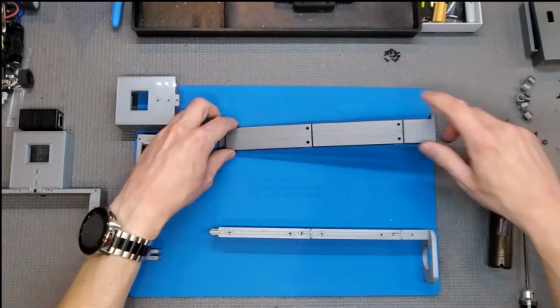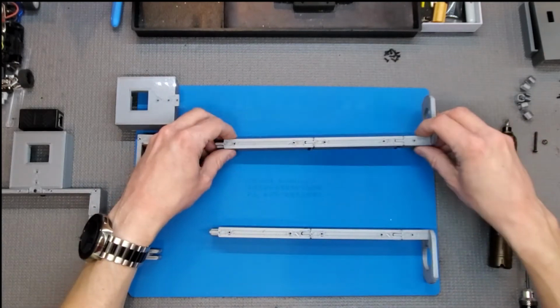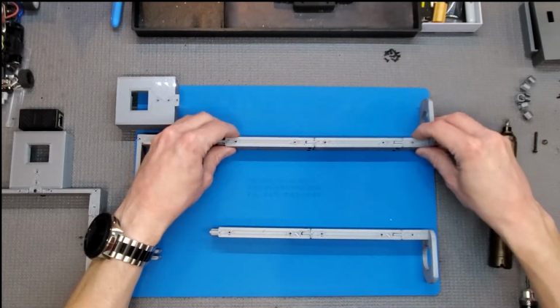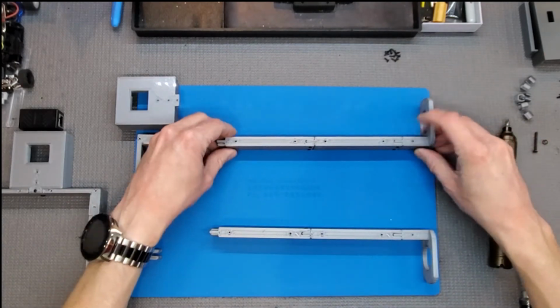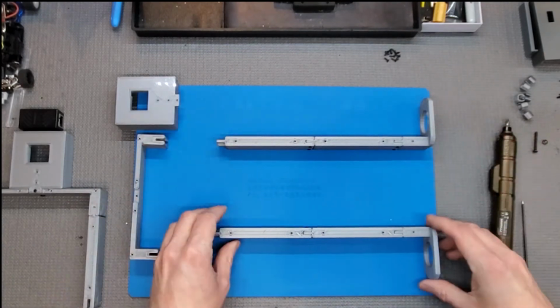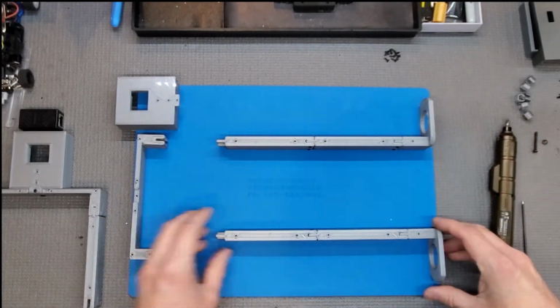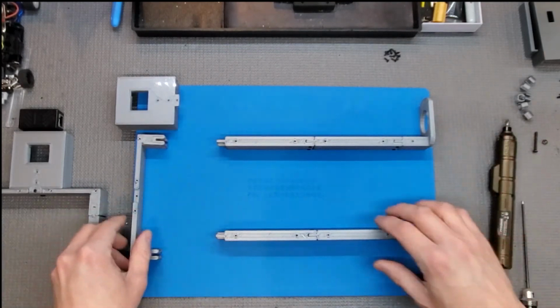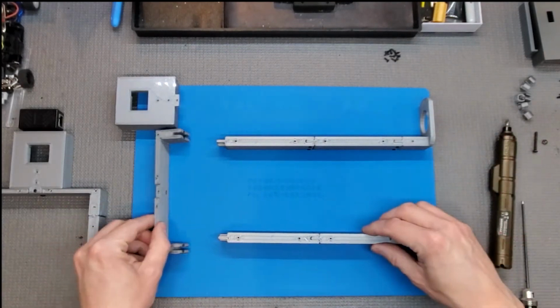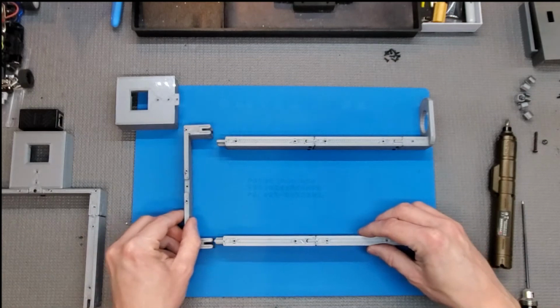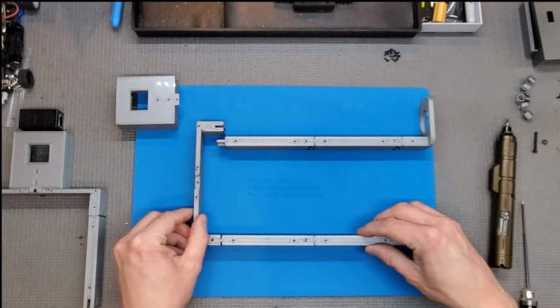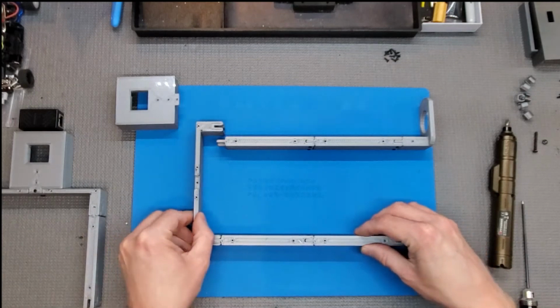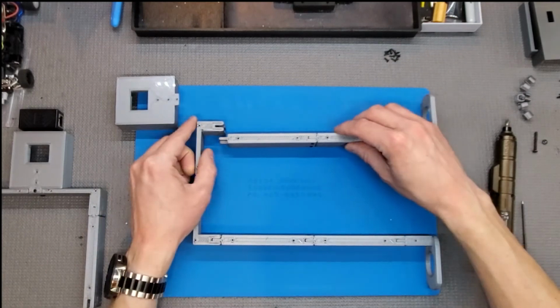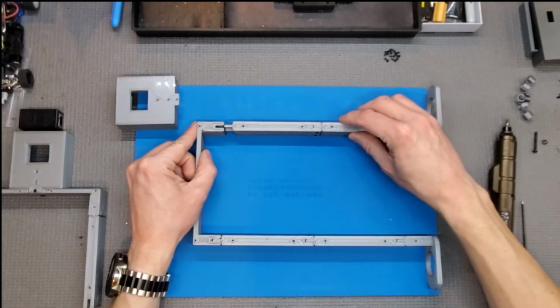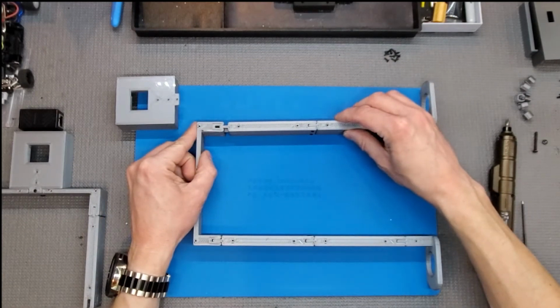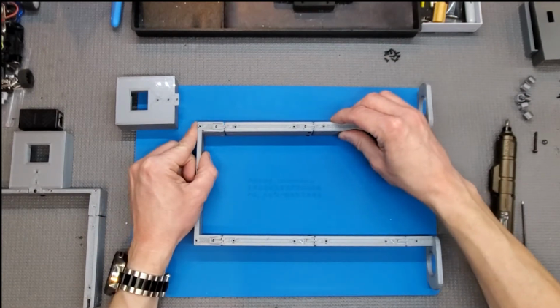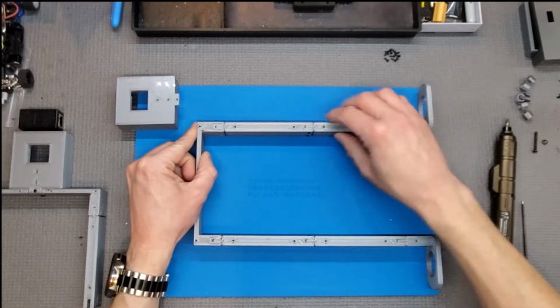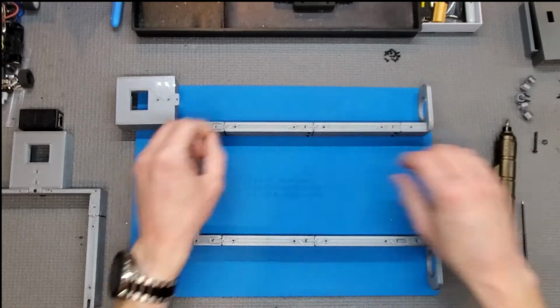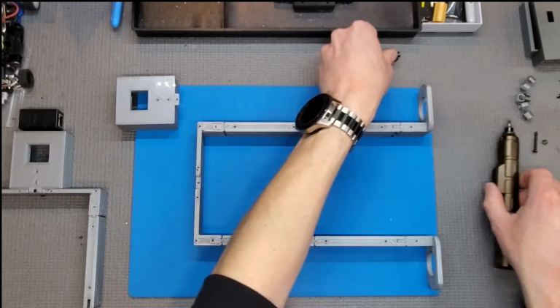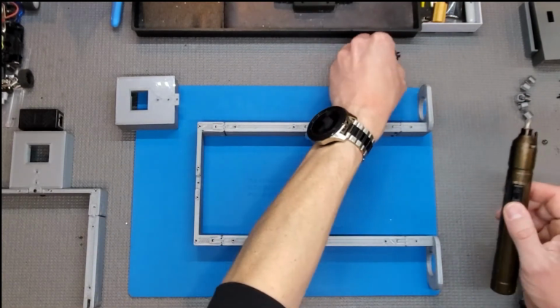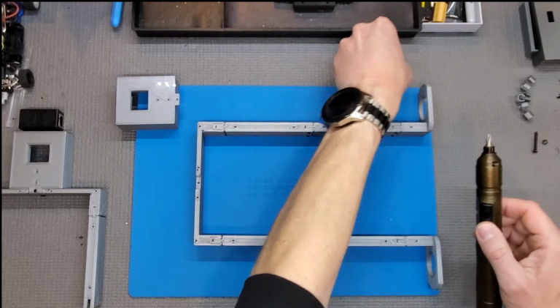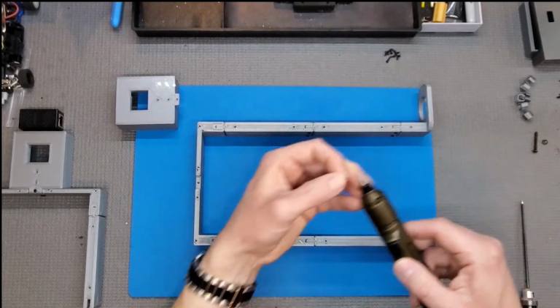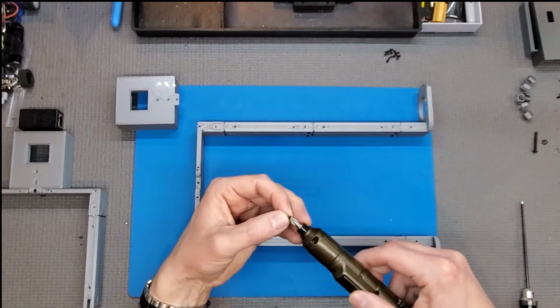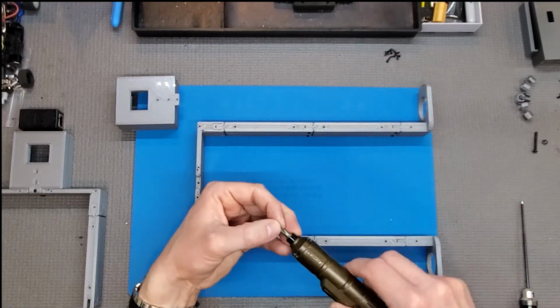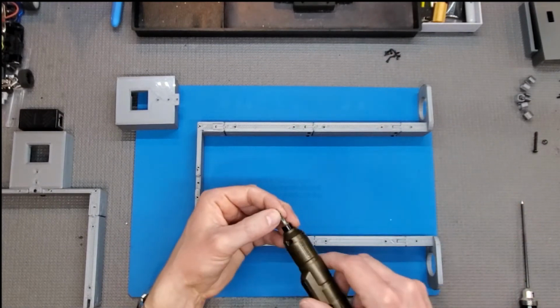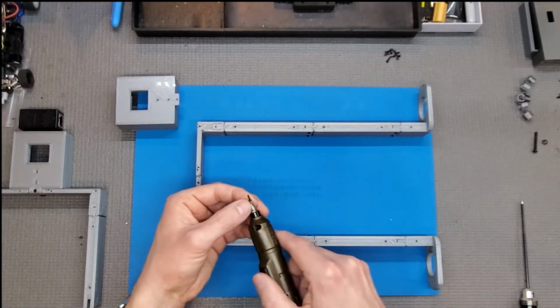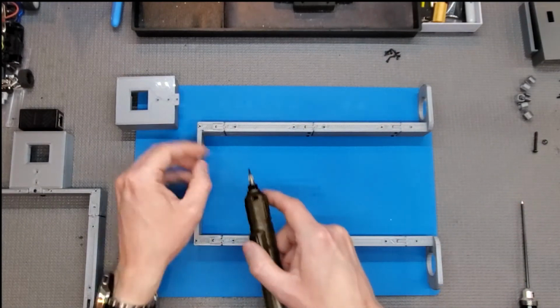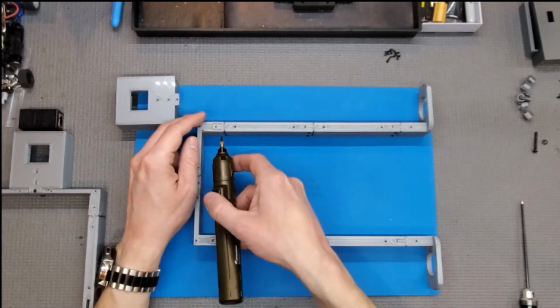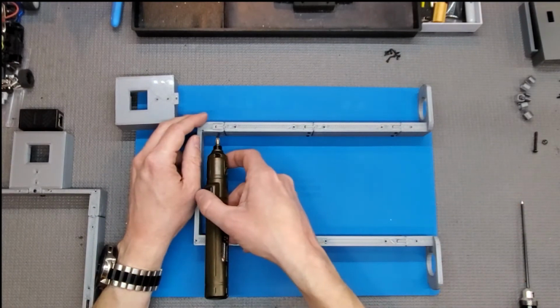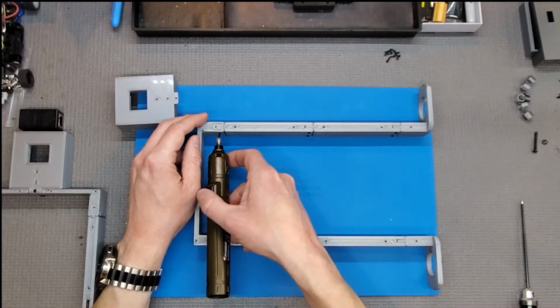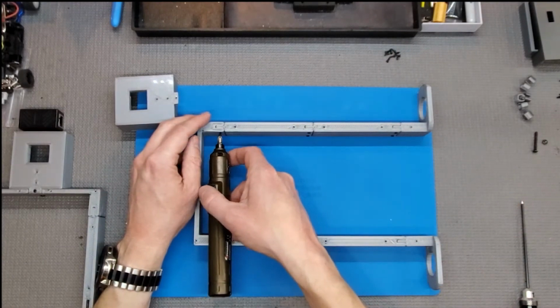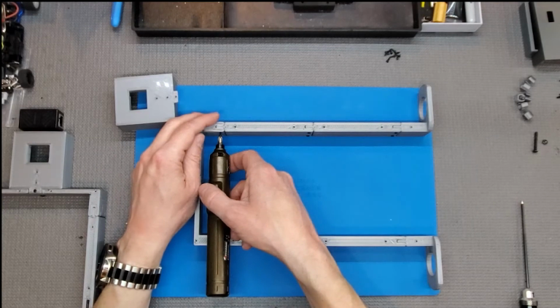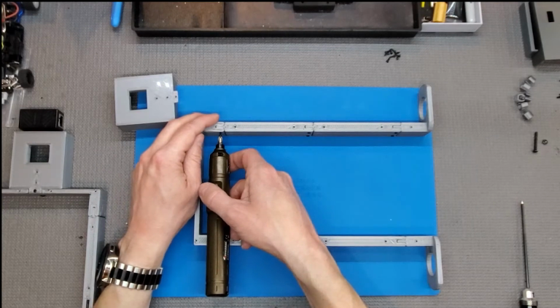The two inside legs are done. Up here on the upper crossbar, since it's a little tougher to get to — especially with a long screwdriver — I'm just going to put it together and you can usually get it in this way.